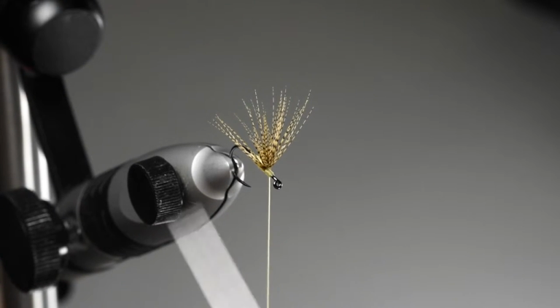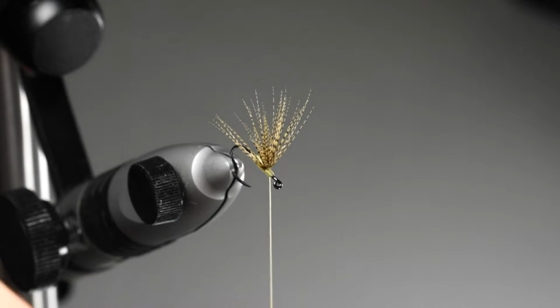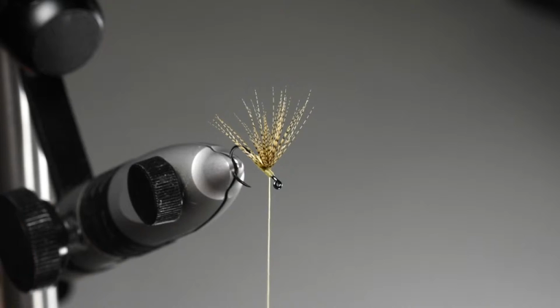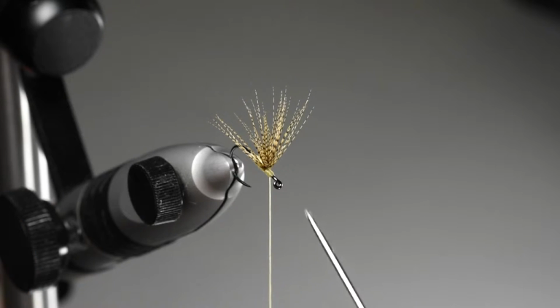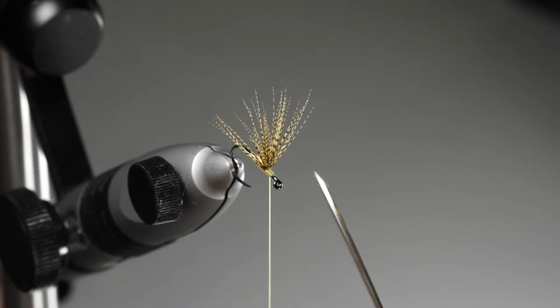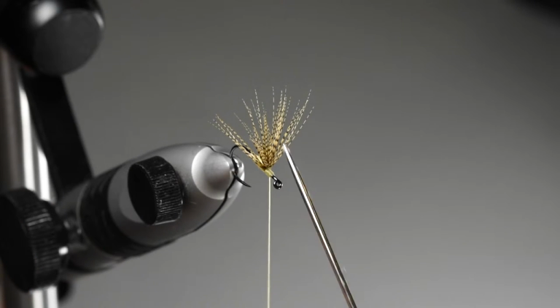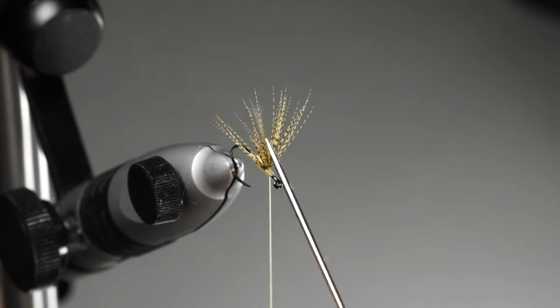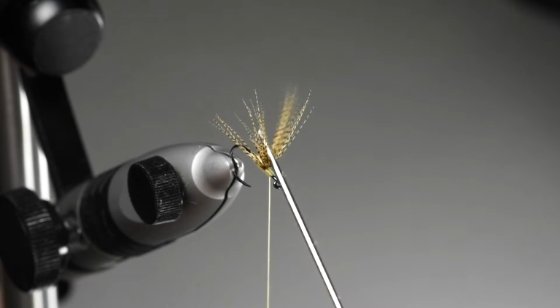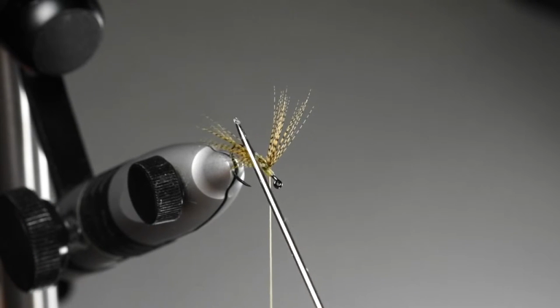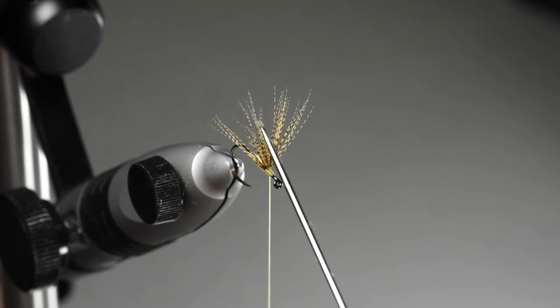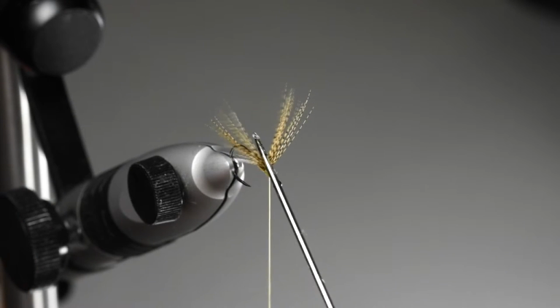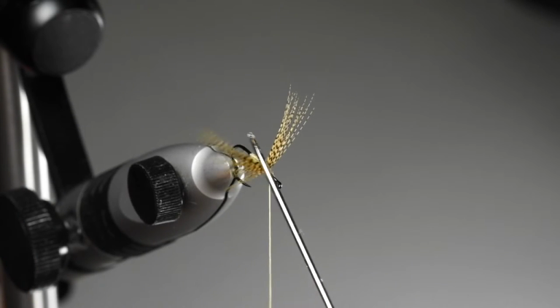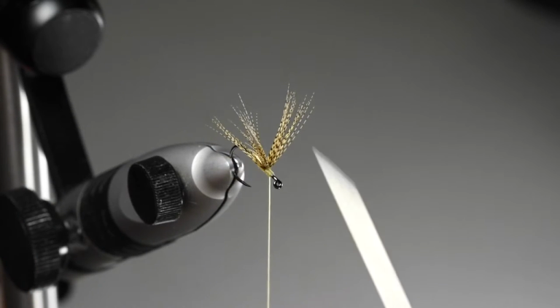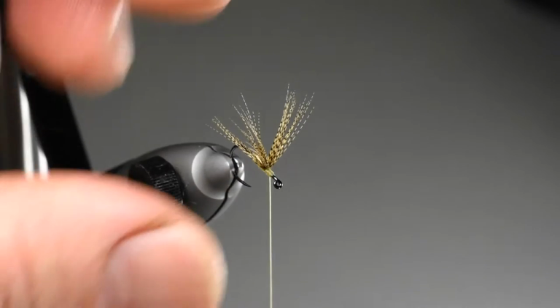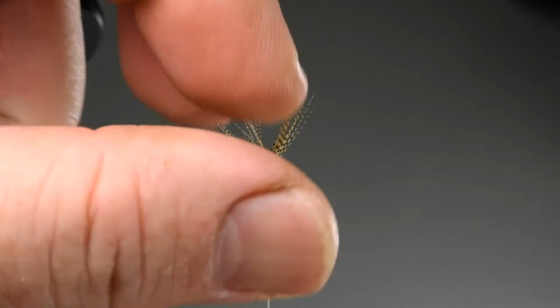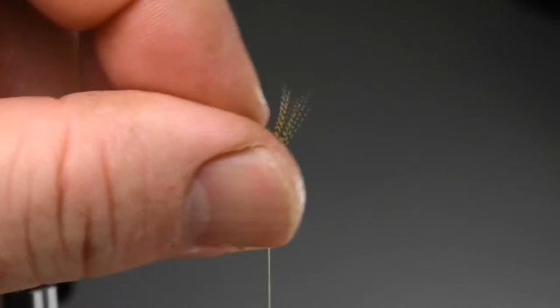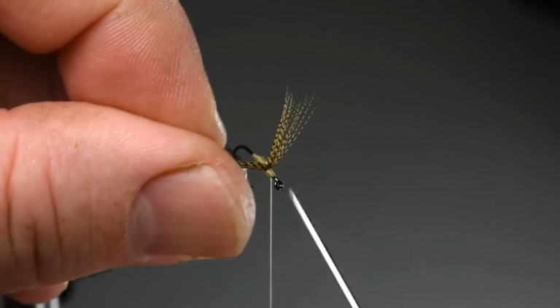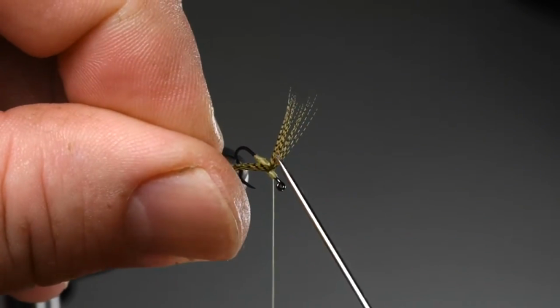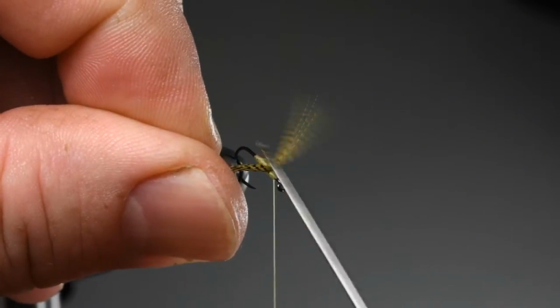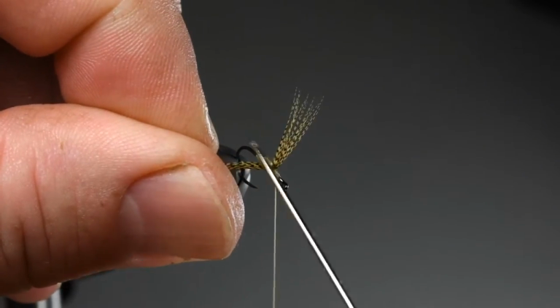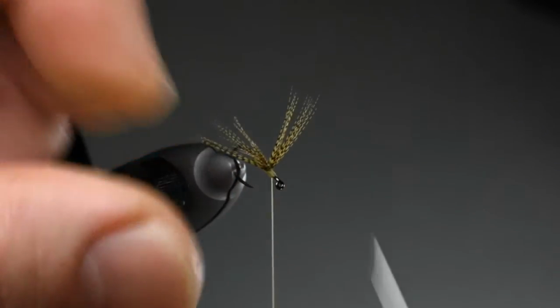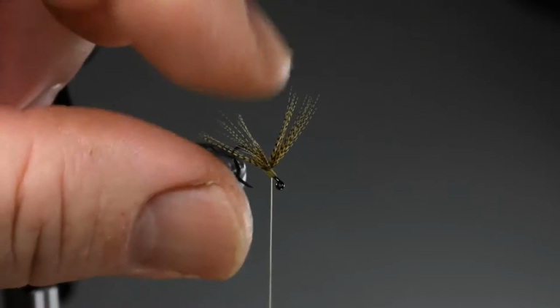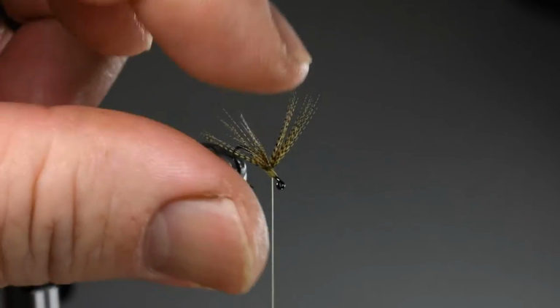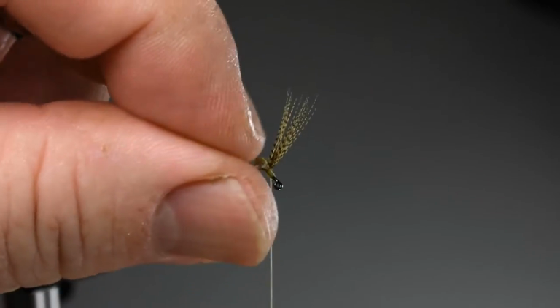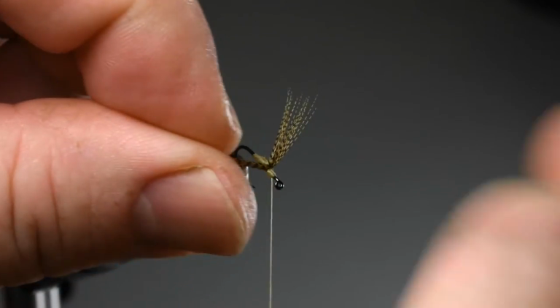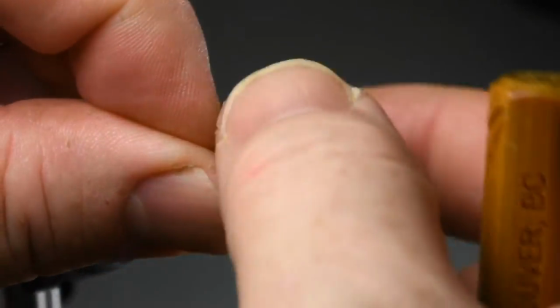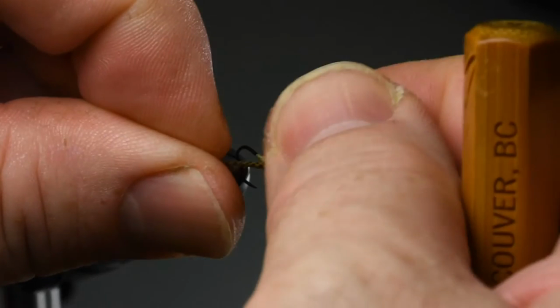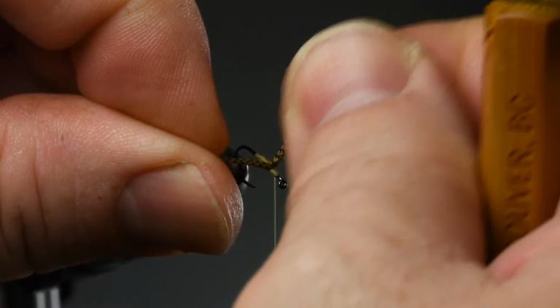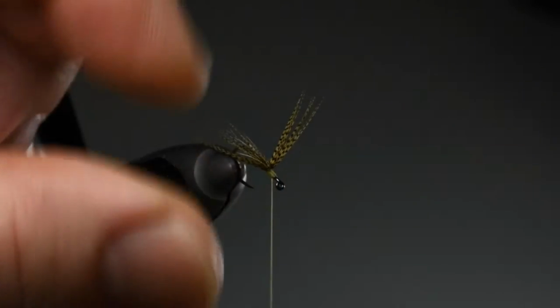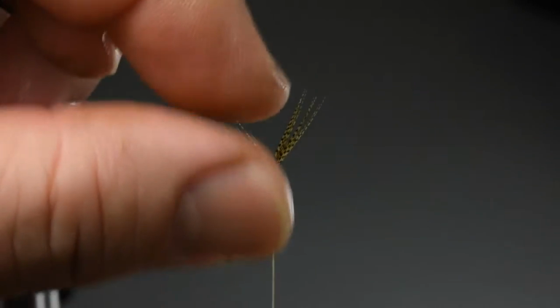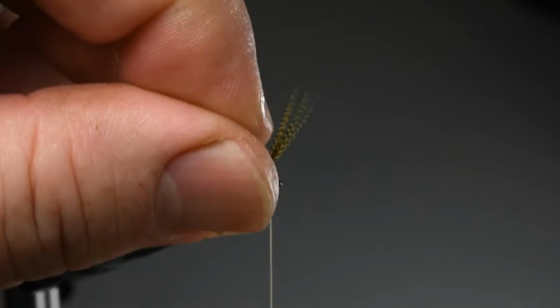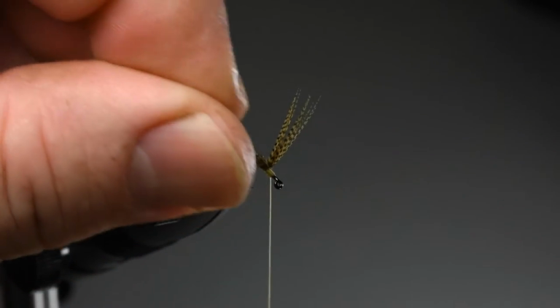From here we're trying to split the wing into two equal amounts. Near enough is good enough — no need to count the fibres. I'm using my bodkin to aid in this and my fingers to try and massage the fibres into place.